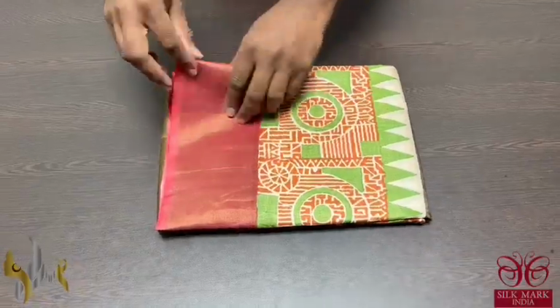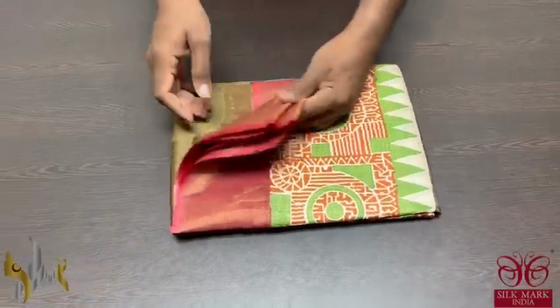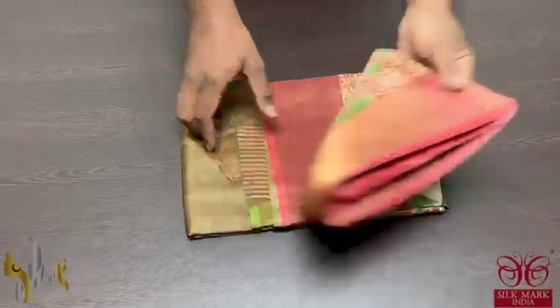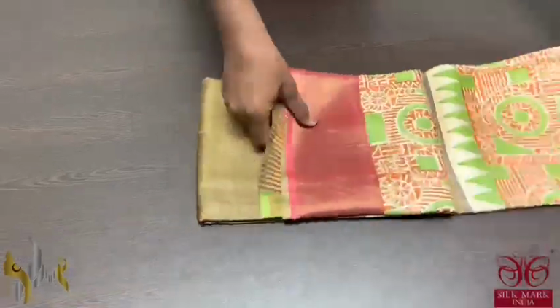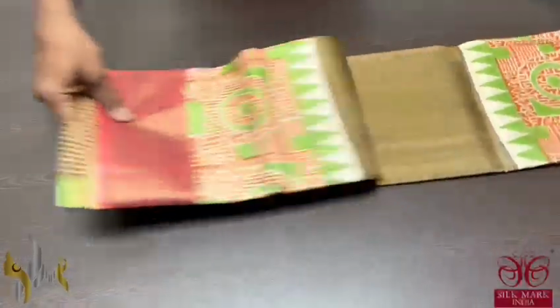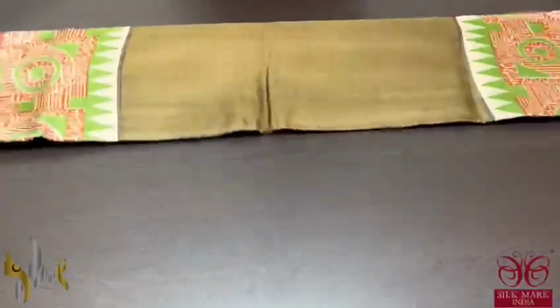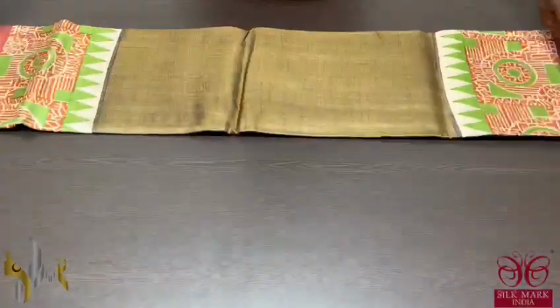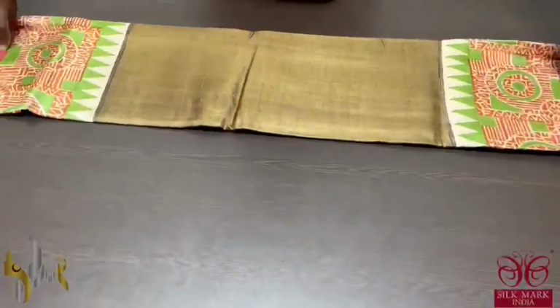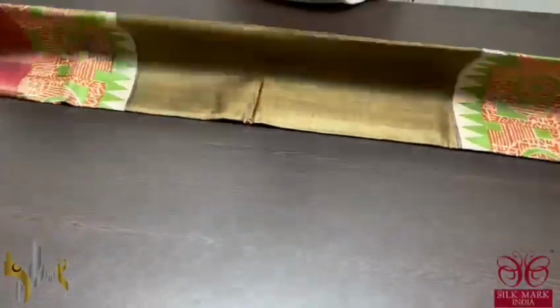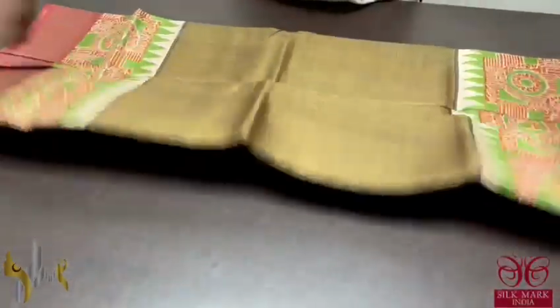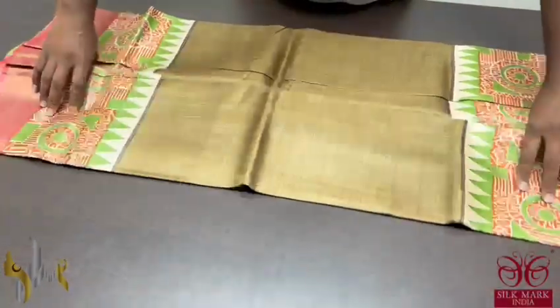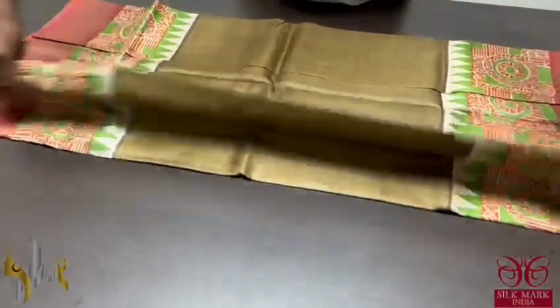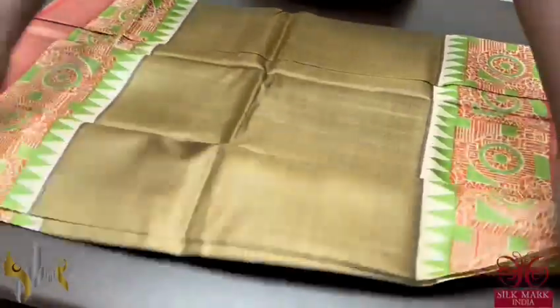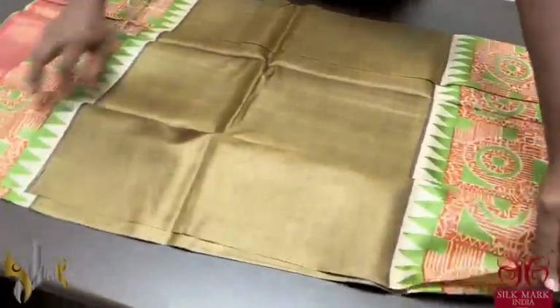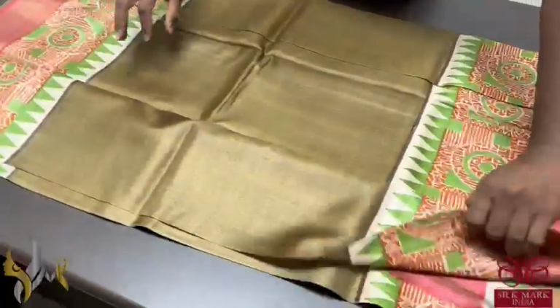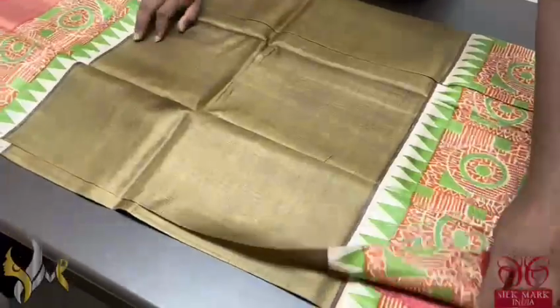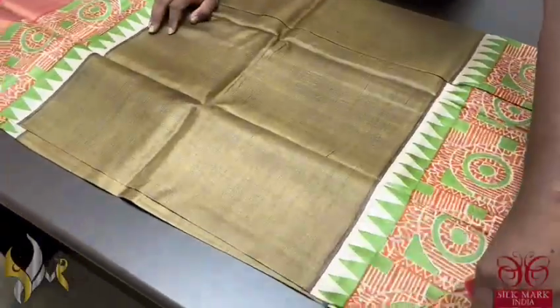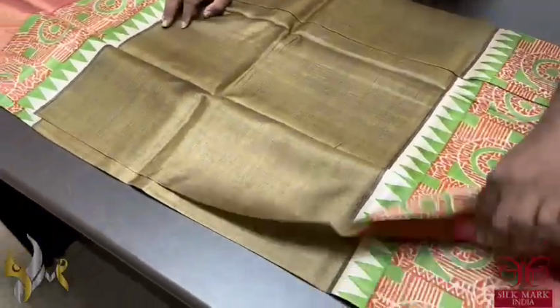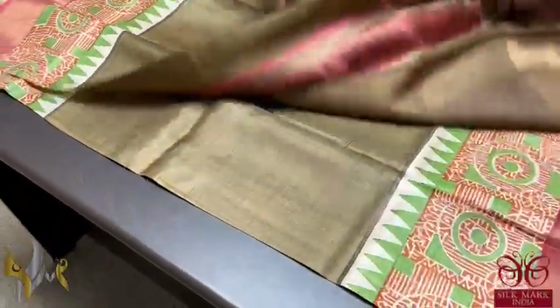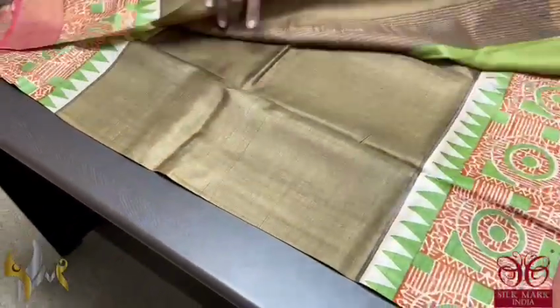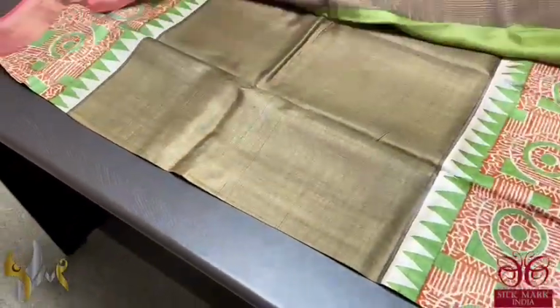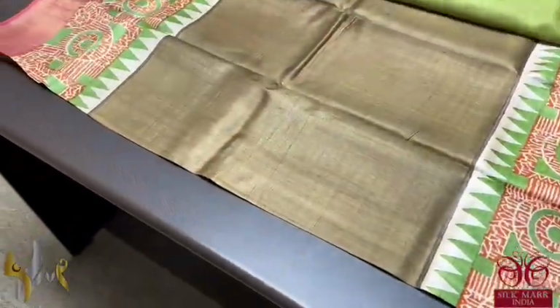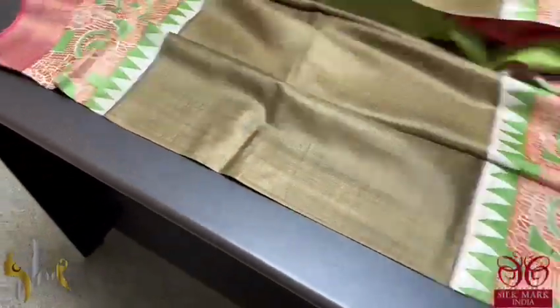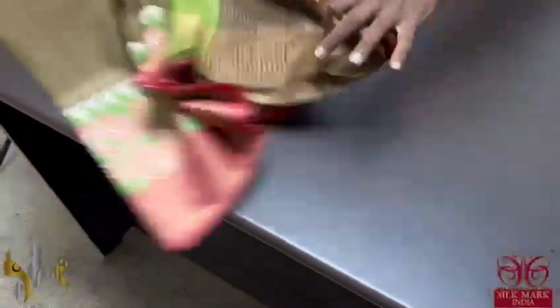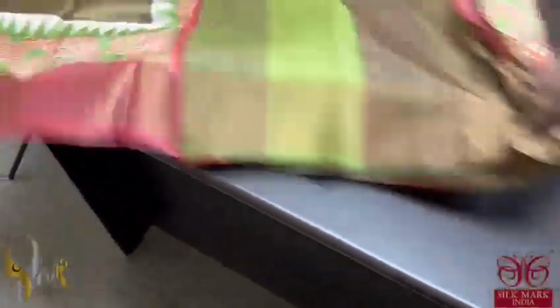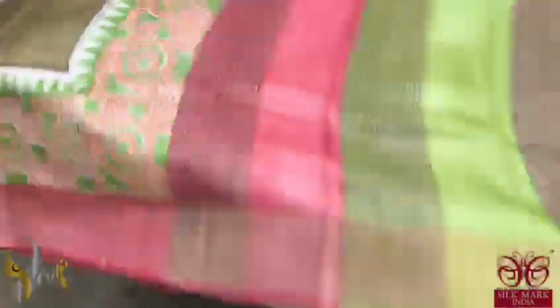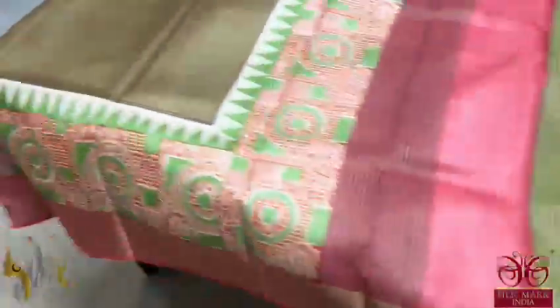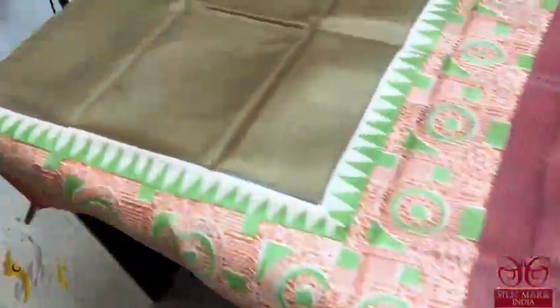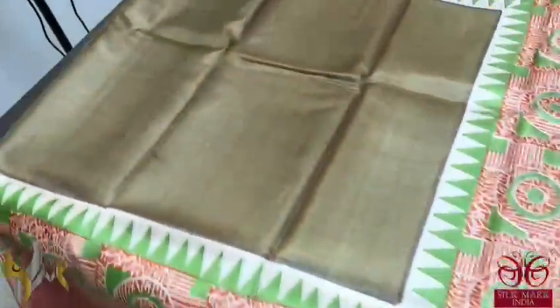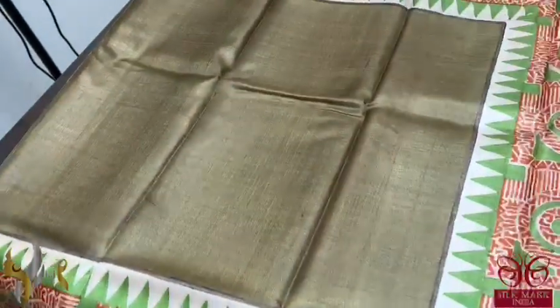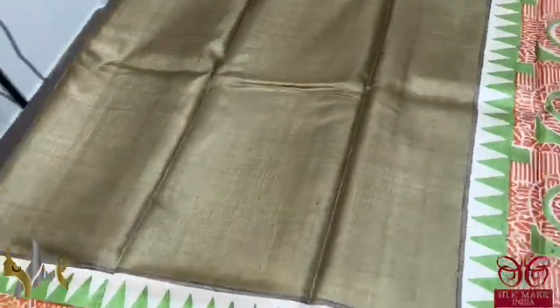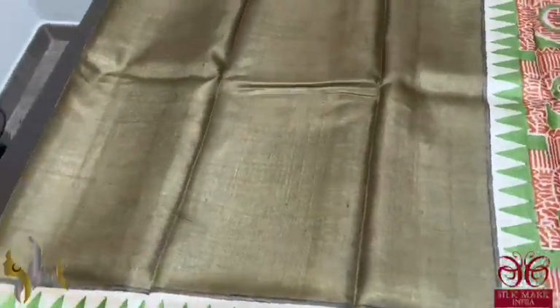Pure Tessa Silk Sari, premium quality, handblock printed, with zari borders on a premium acid washed boiled Tessa fabric.